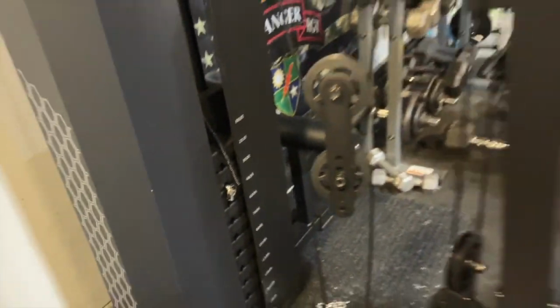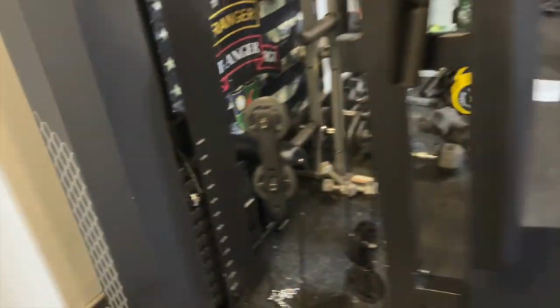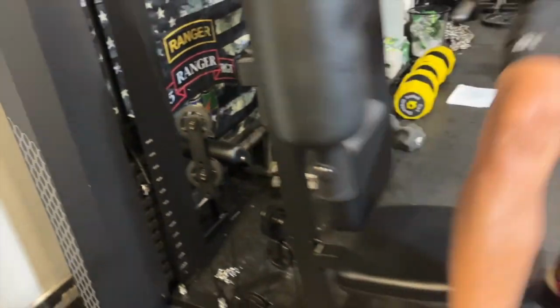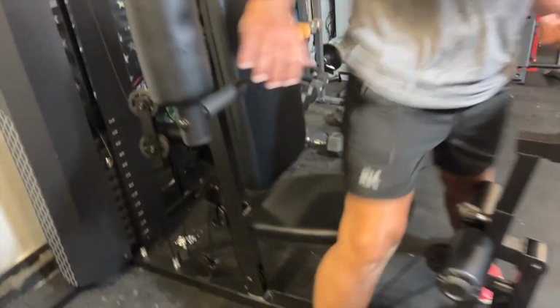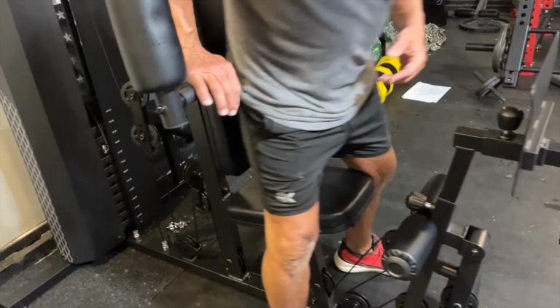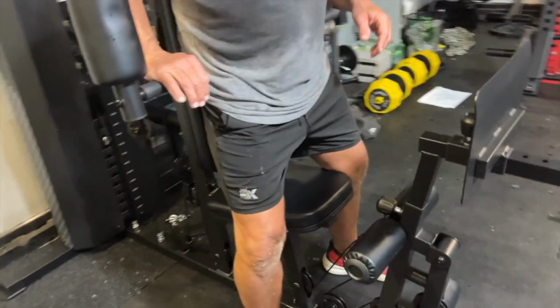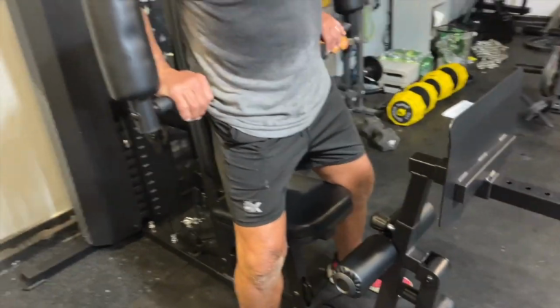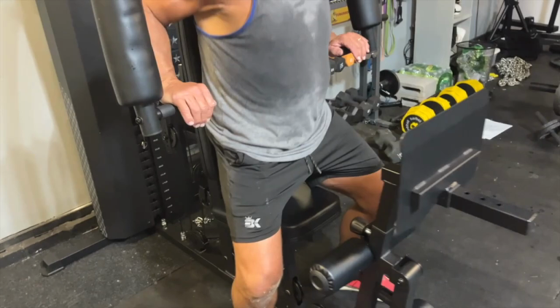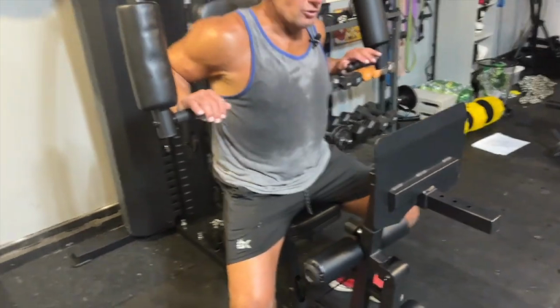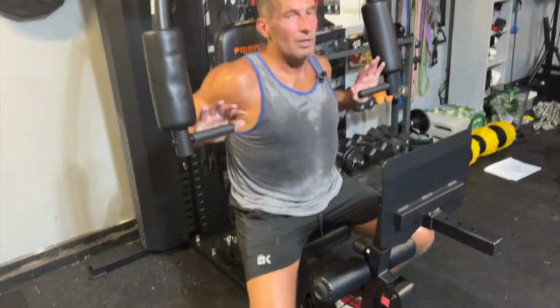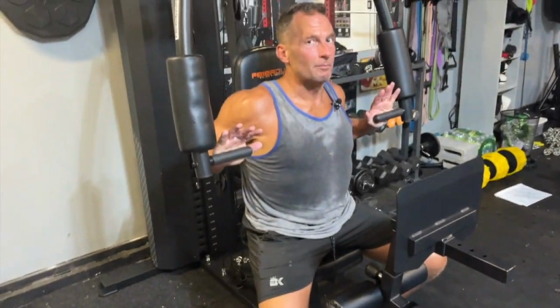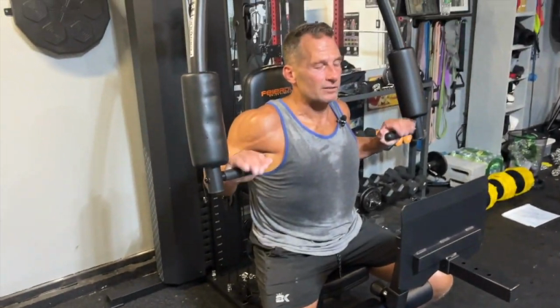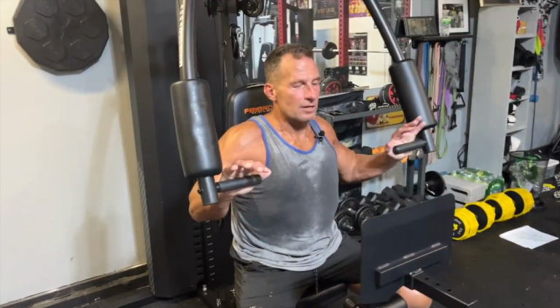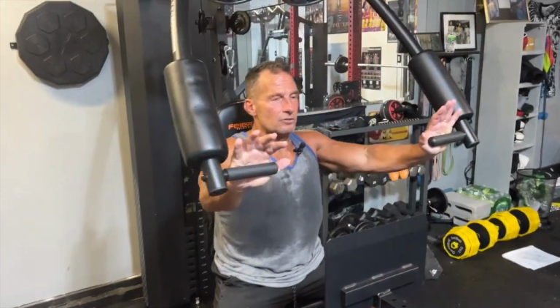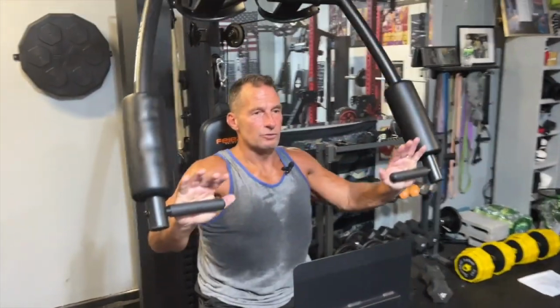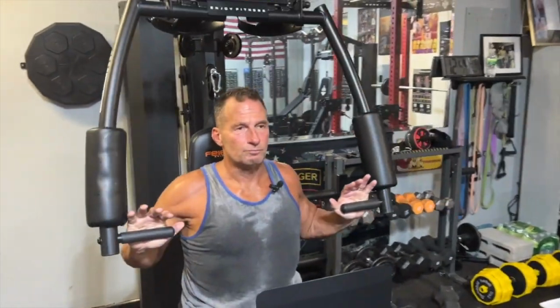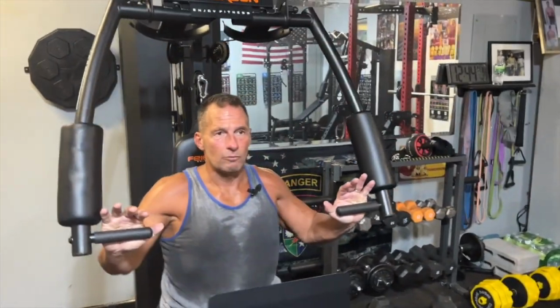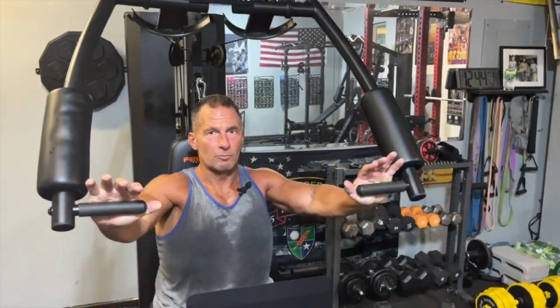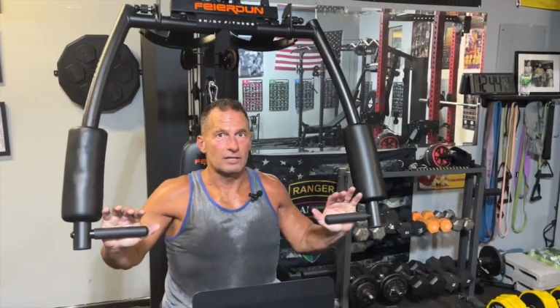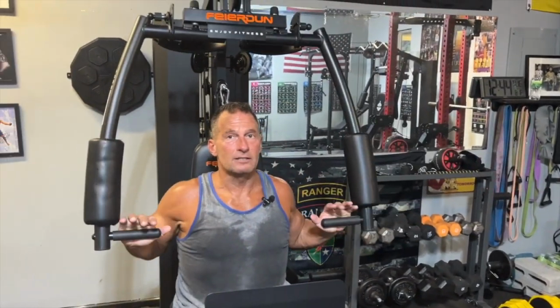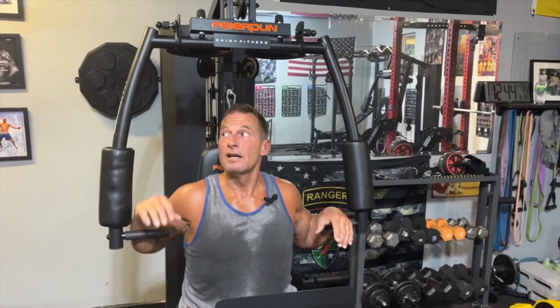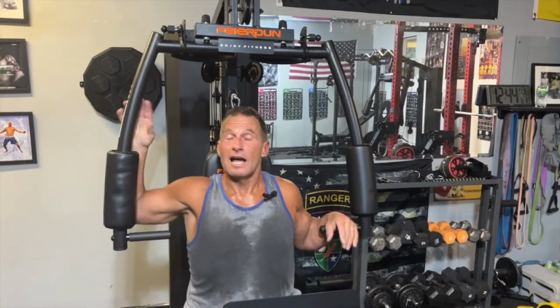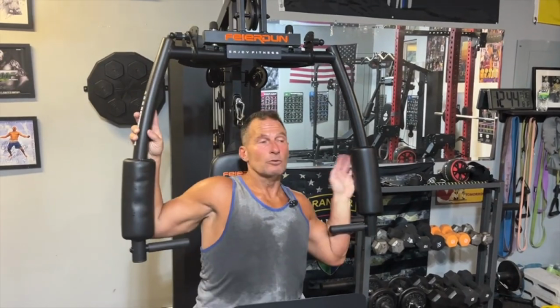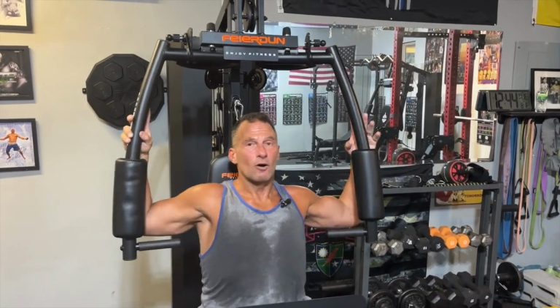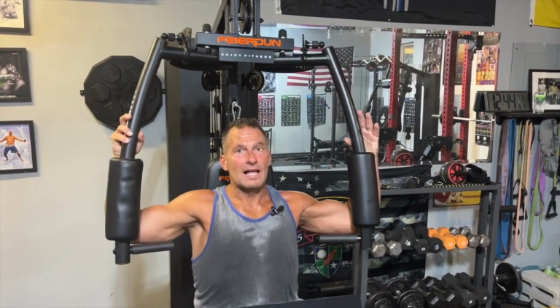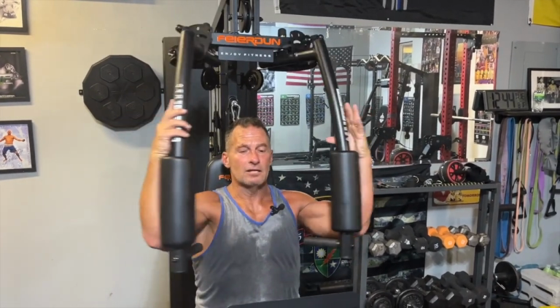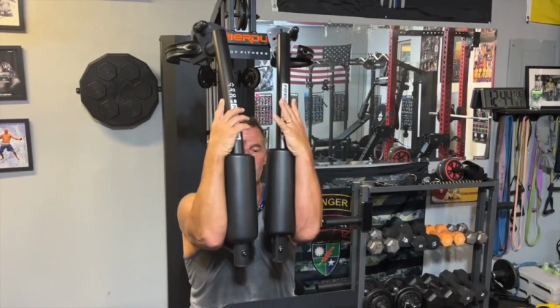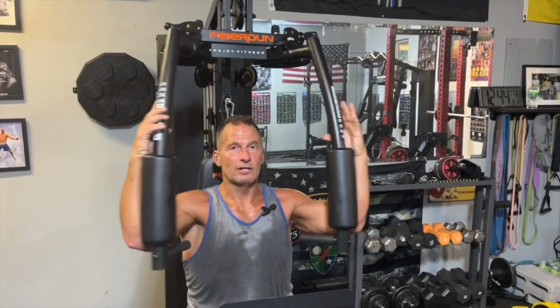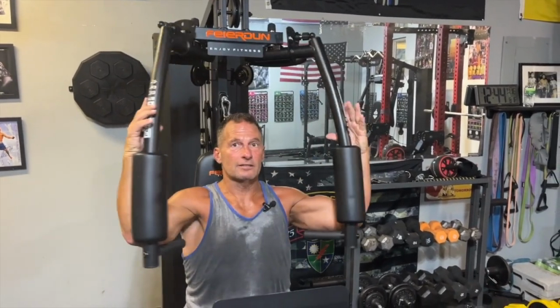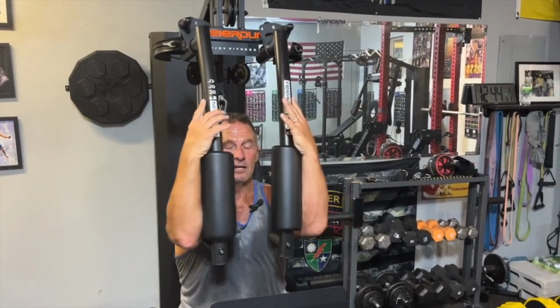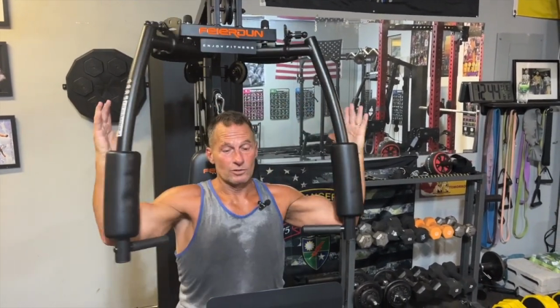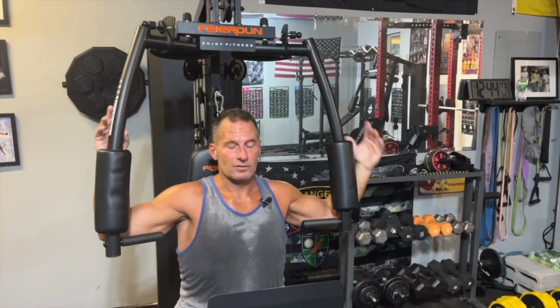First thing I would show you is you can do presses — just regular presses like this. I can also do what they call flies, which kind of go like this, which is awesome.